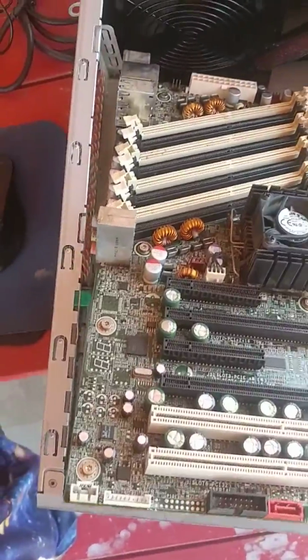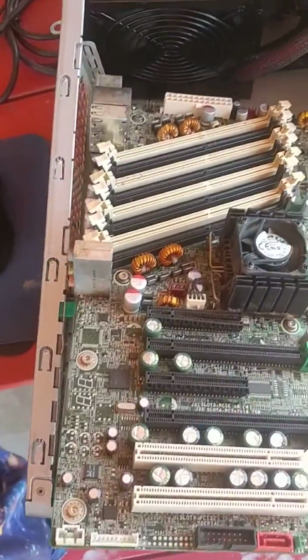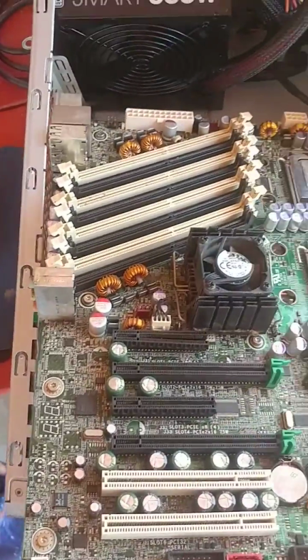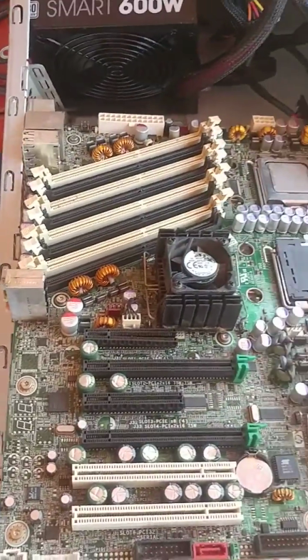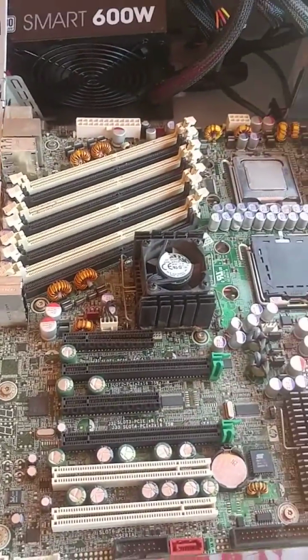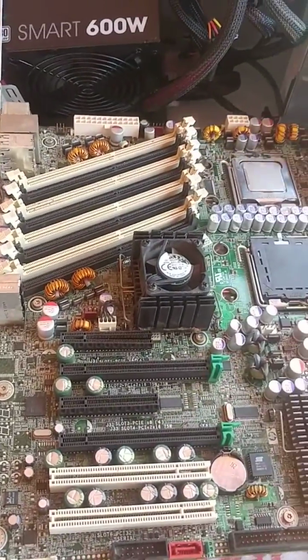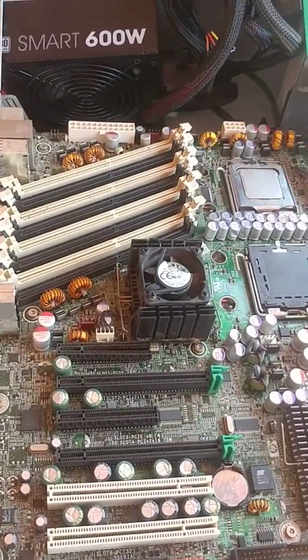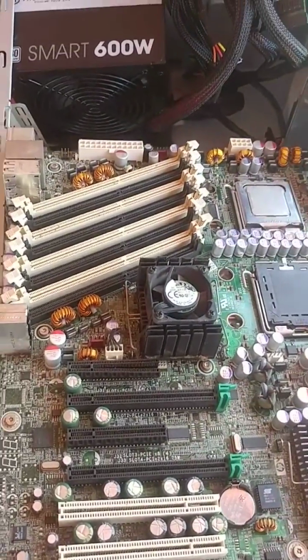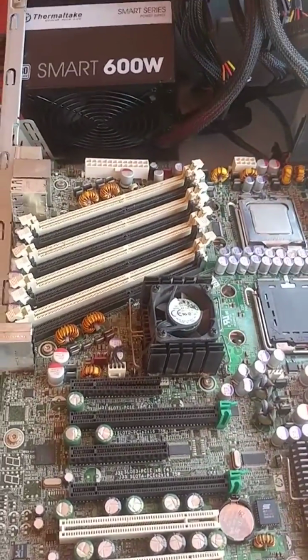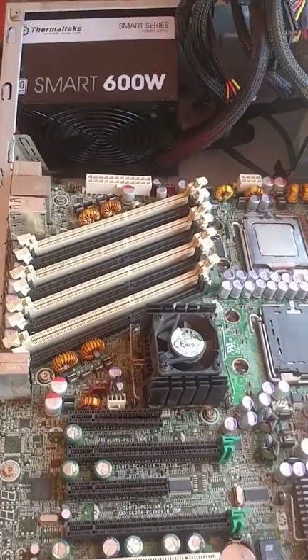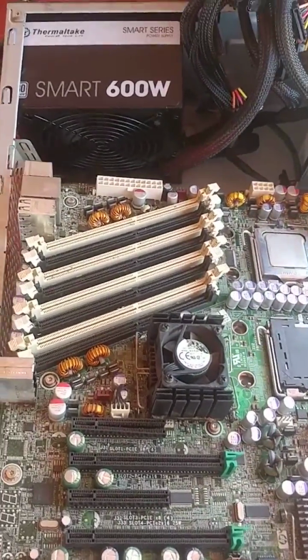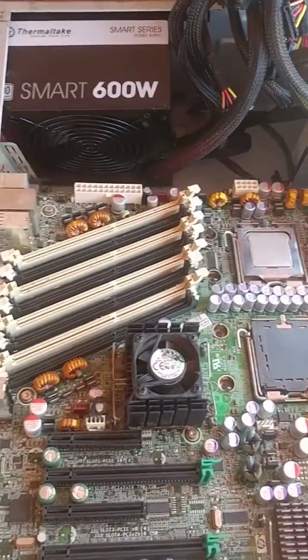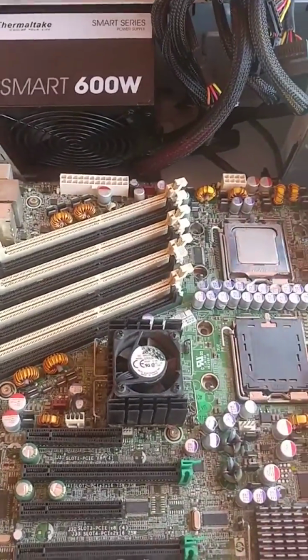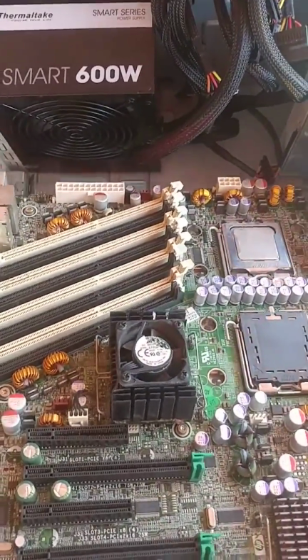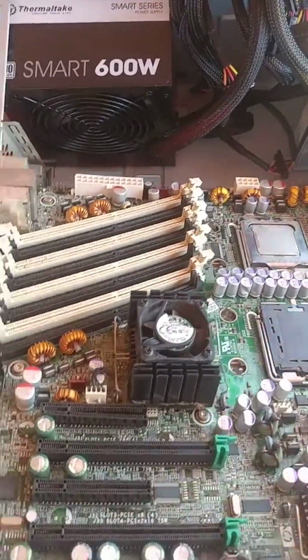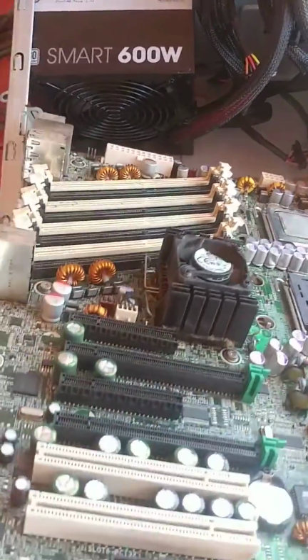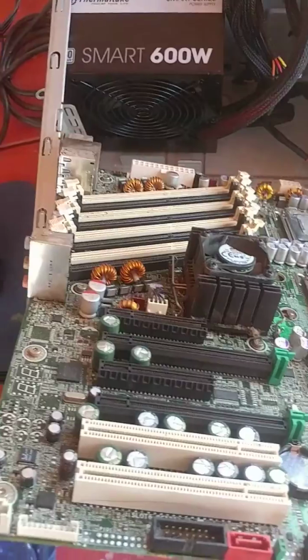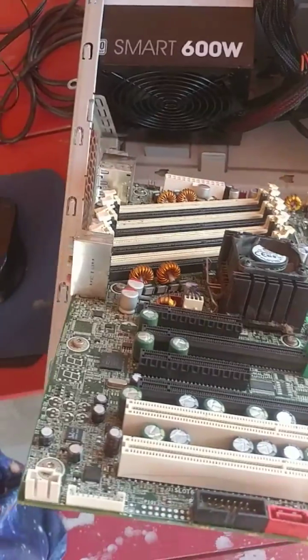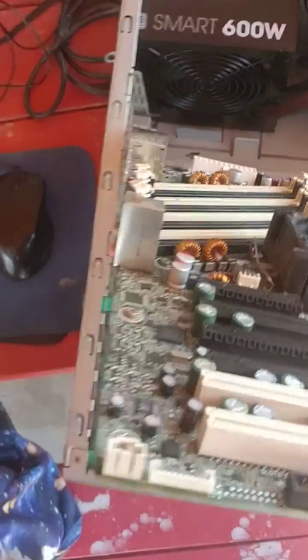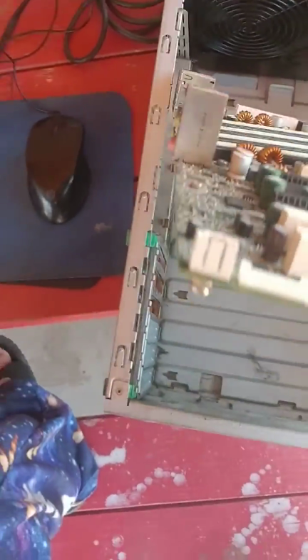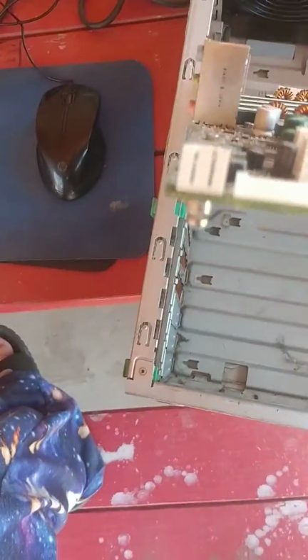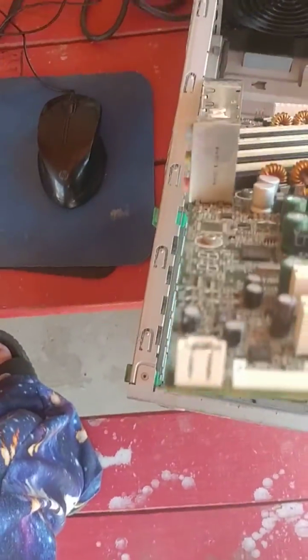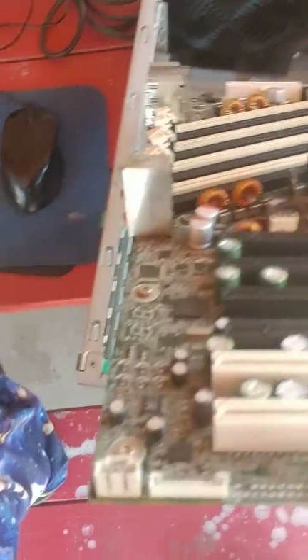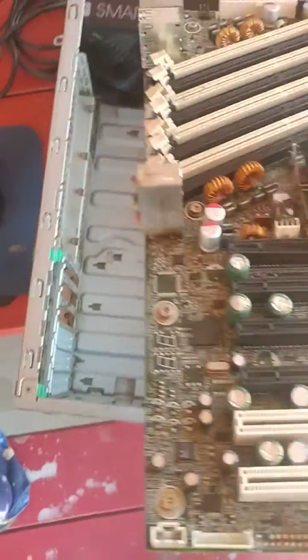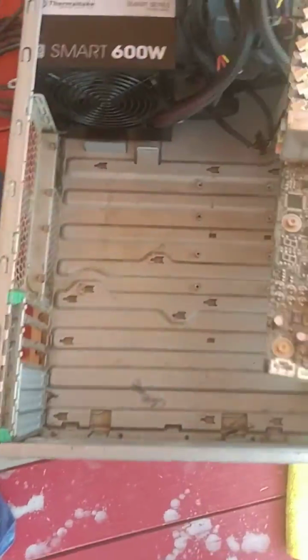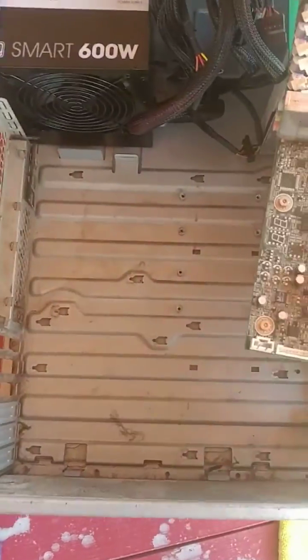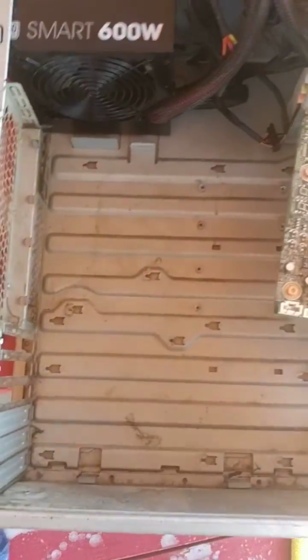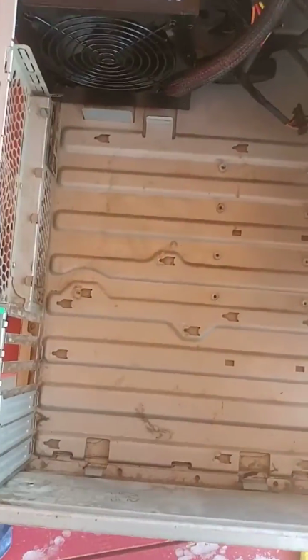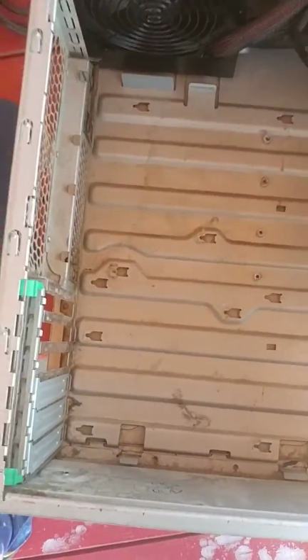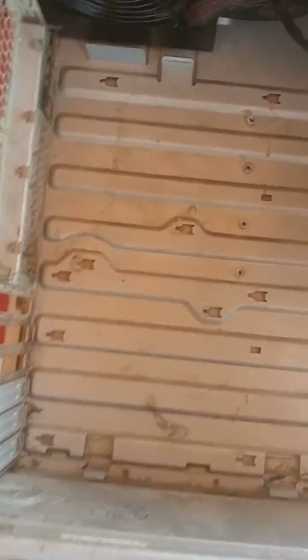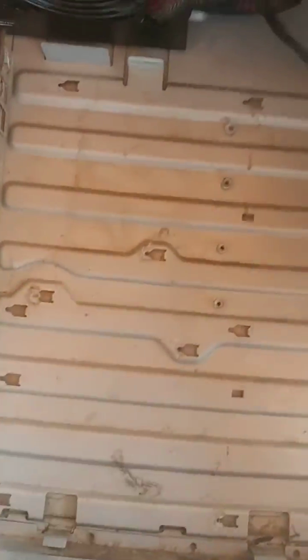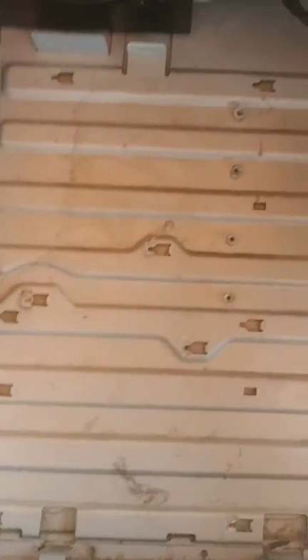Isn't that amazing? And once you get the board out, this is what it looks like underneath.